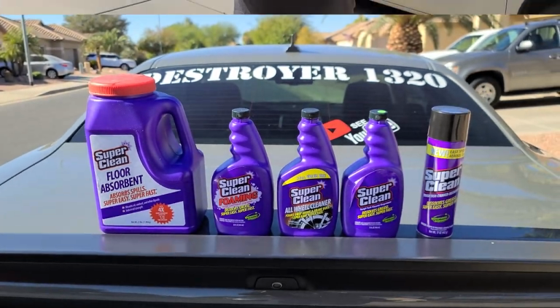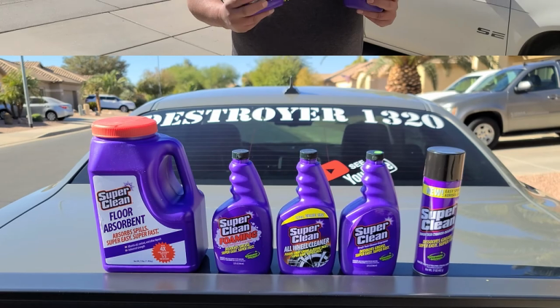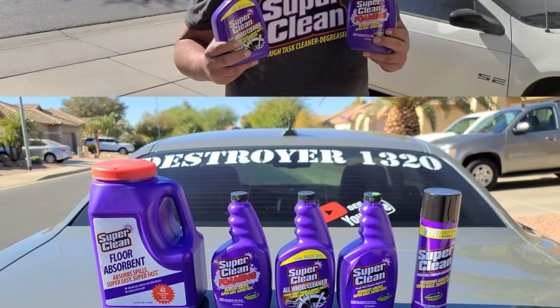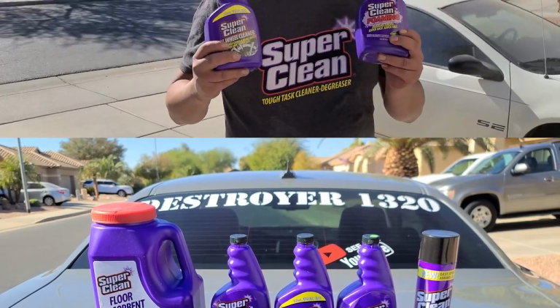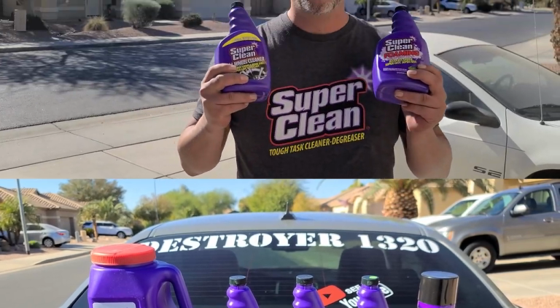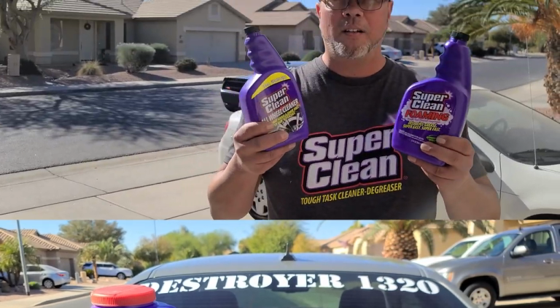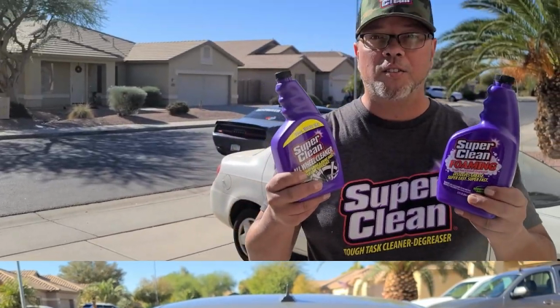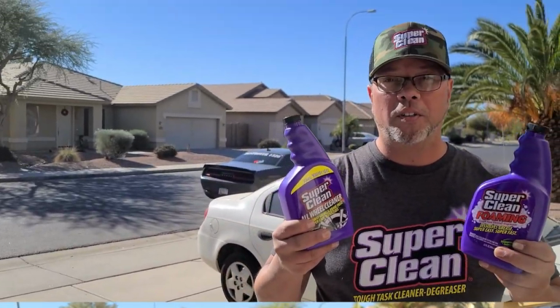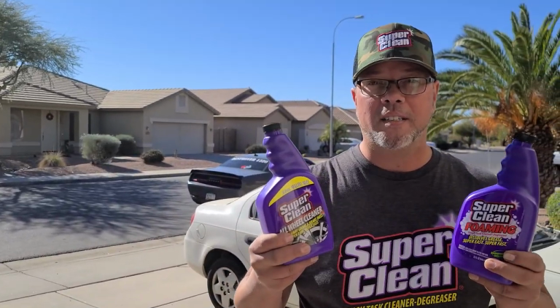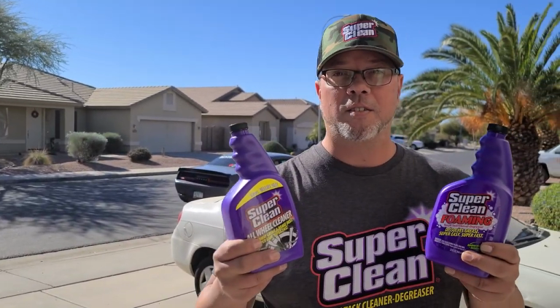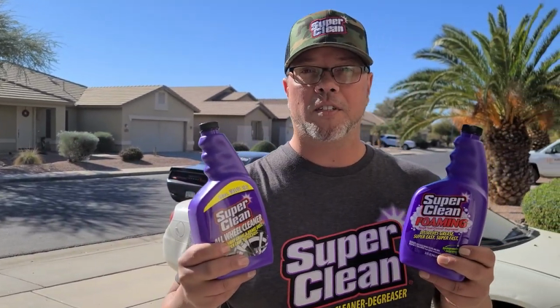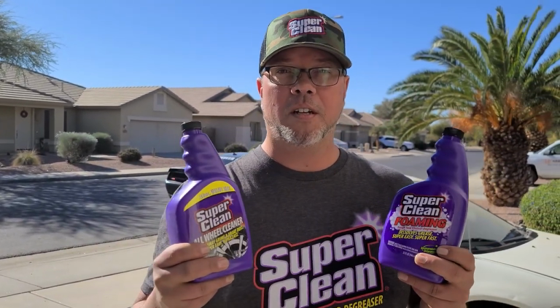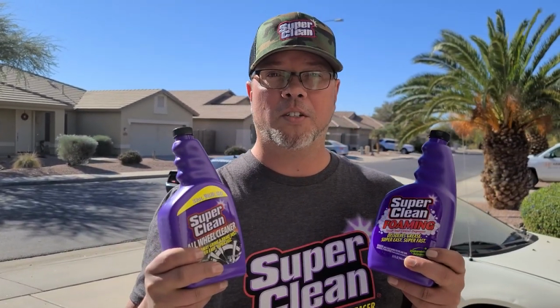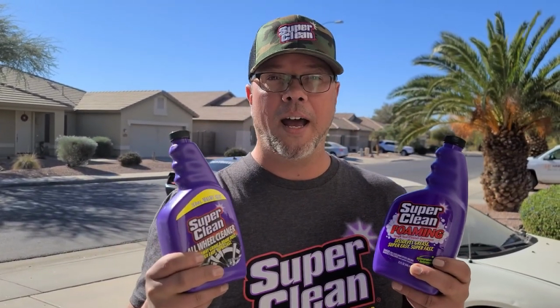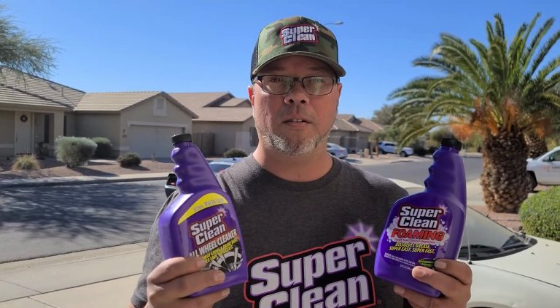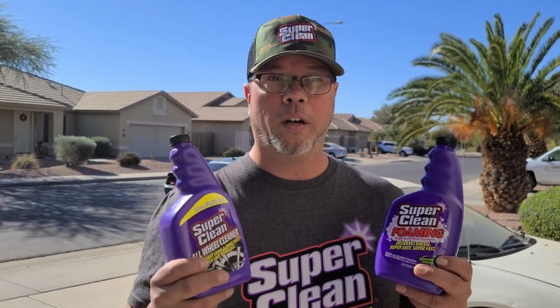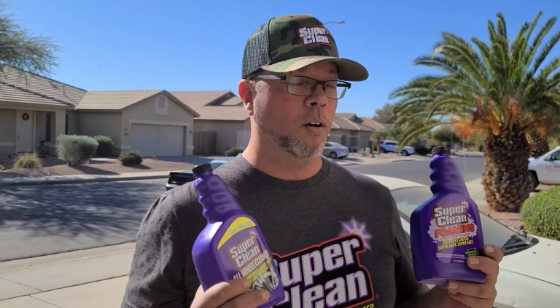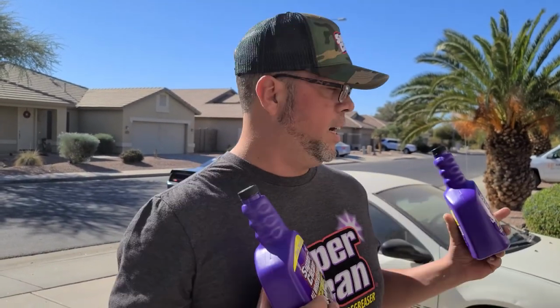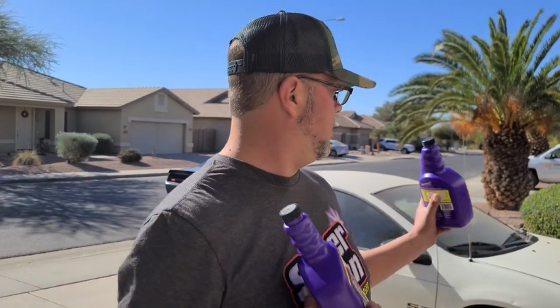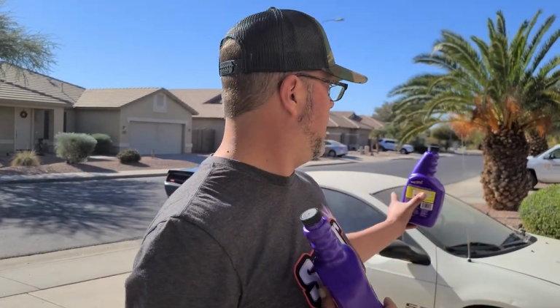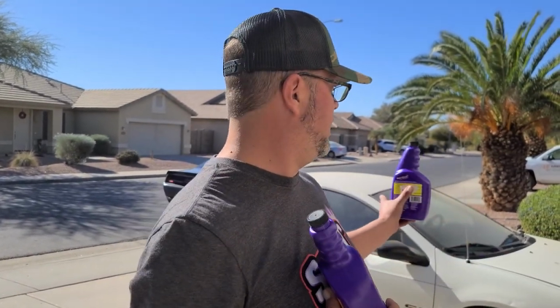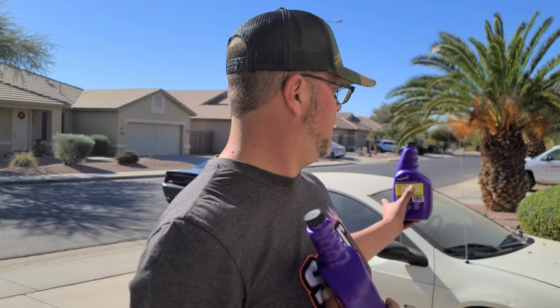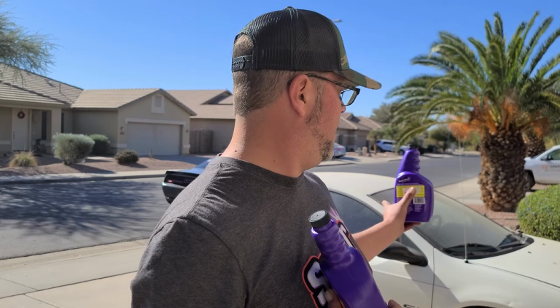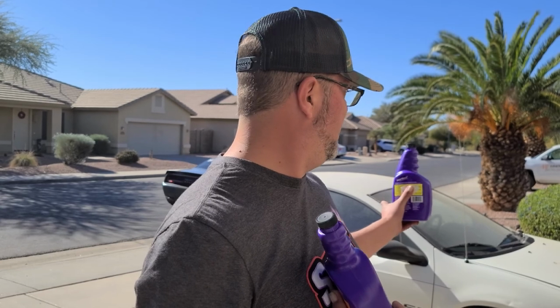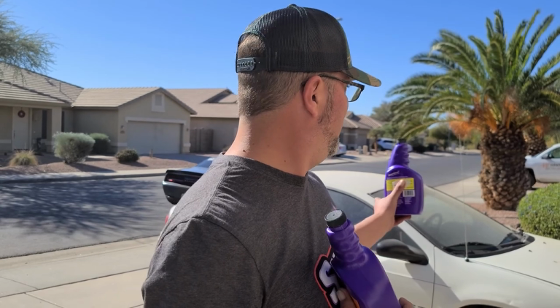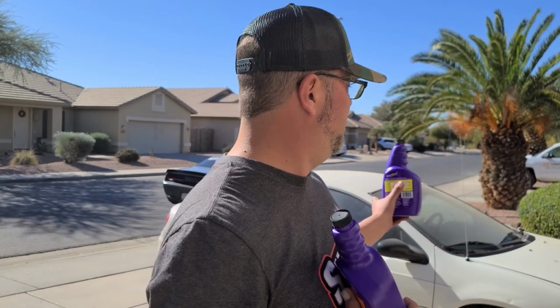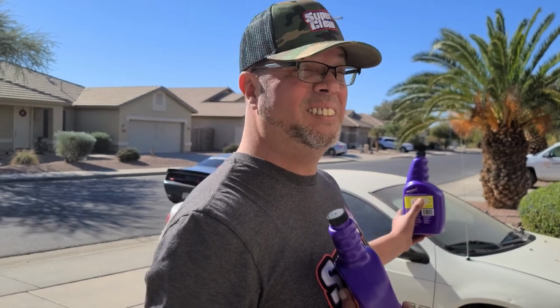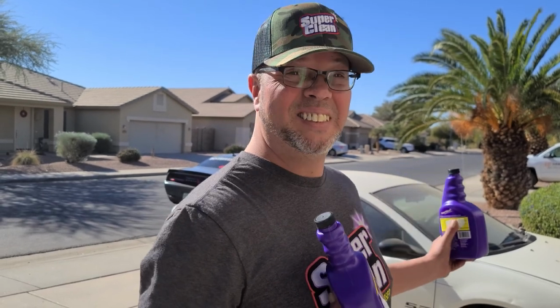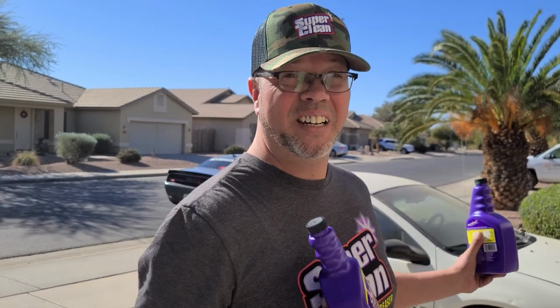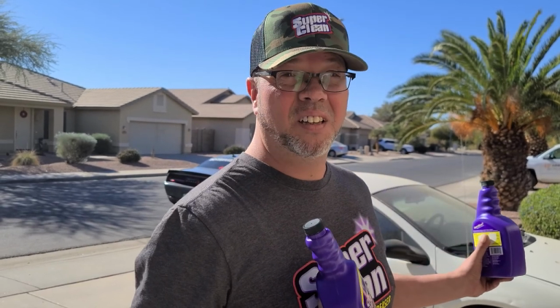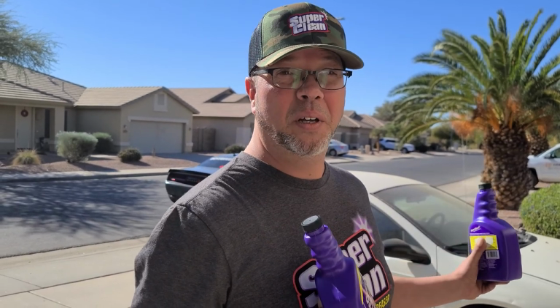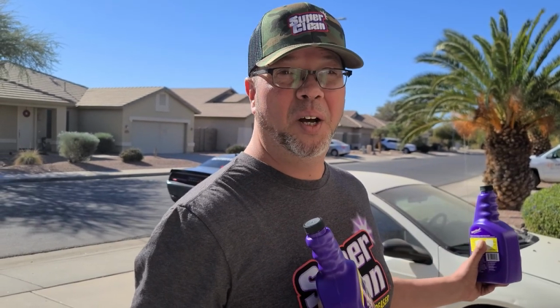Hey guys, Super Clean sent us over some stuff to try out. We're going to go ahead and try and clean this. This neon needs a little bit of help.